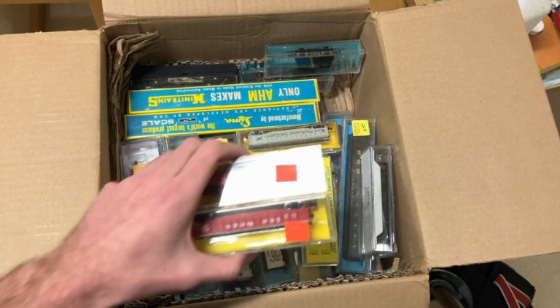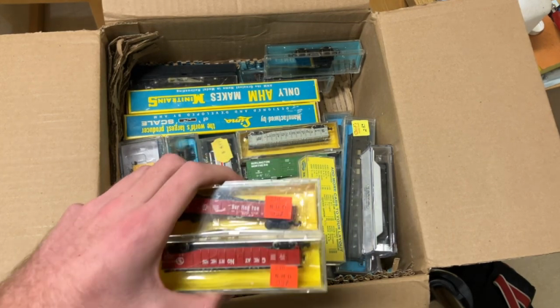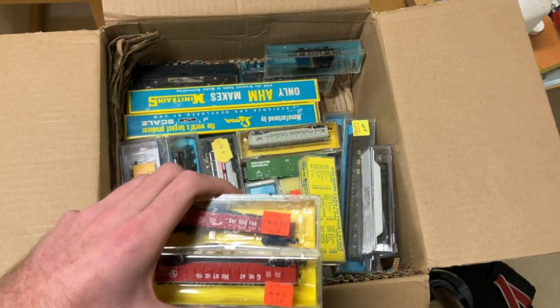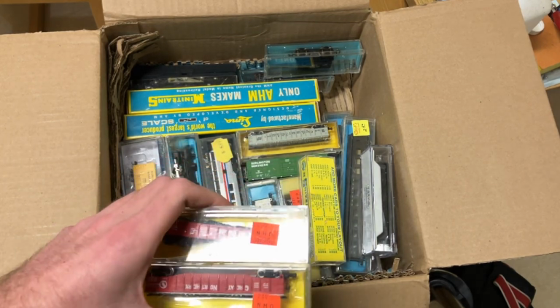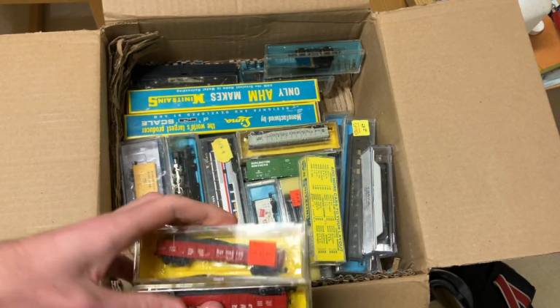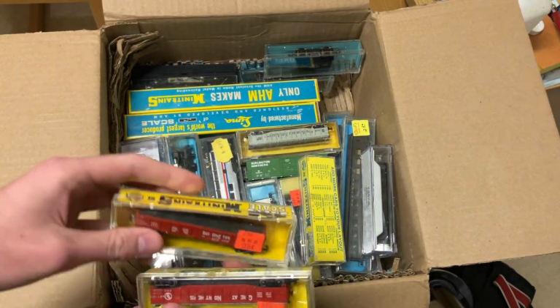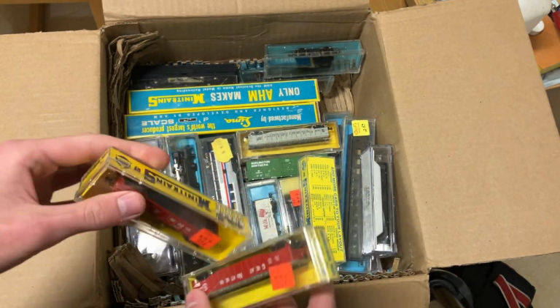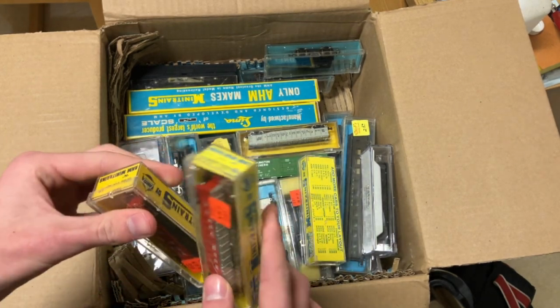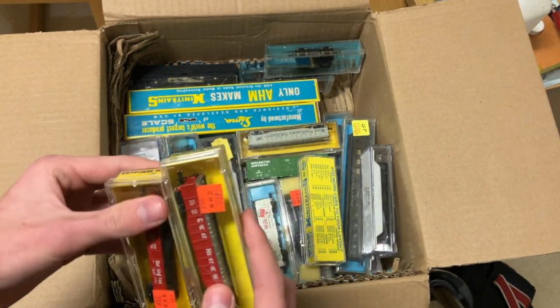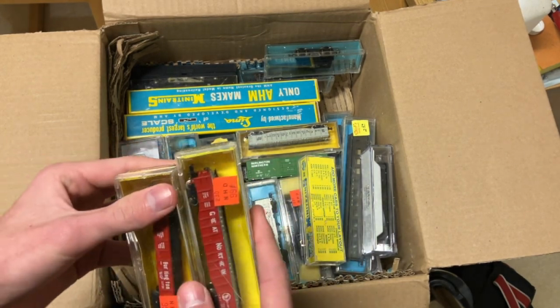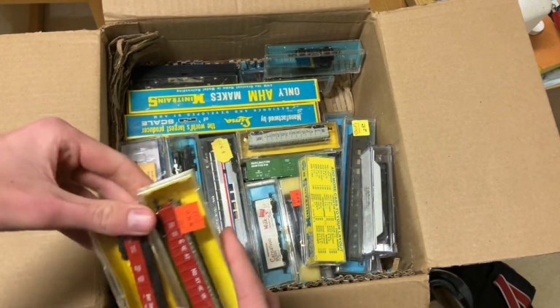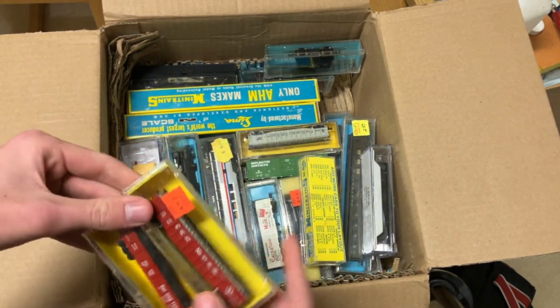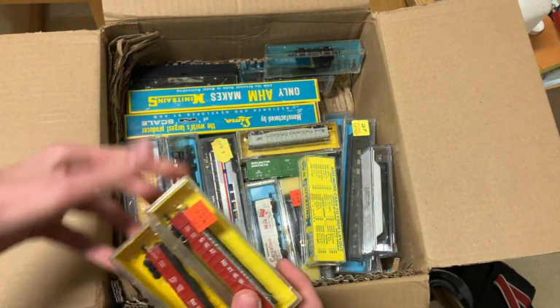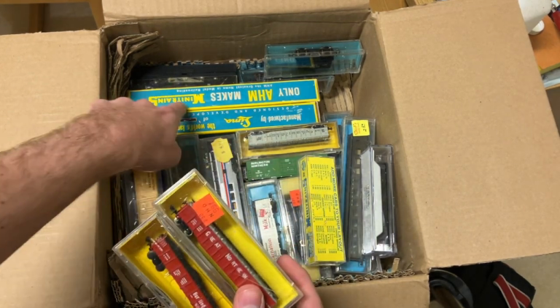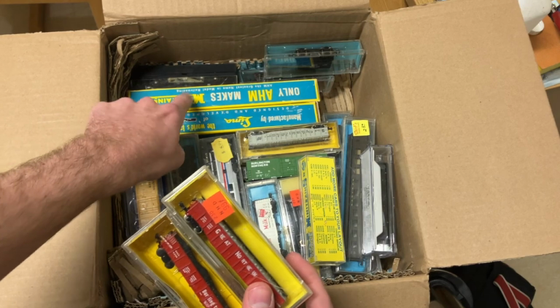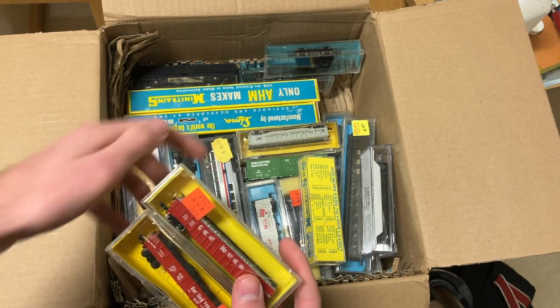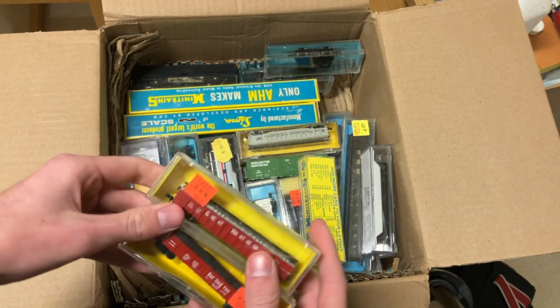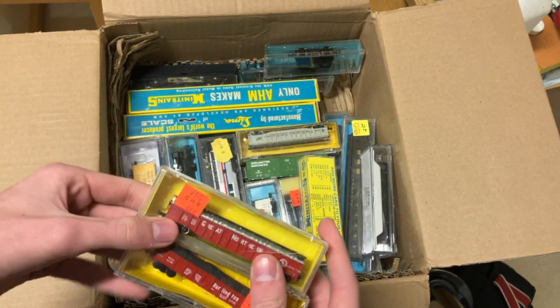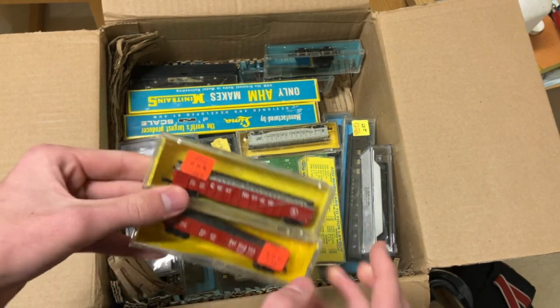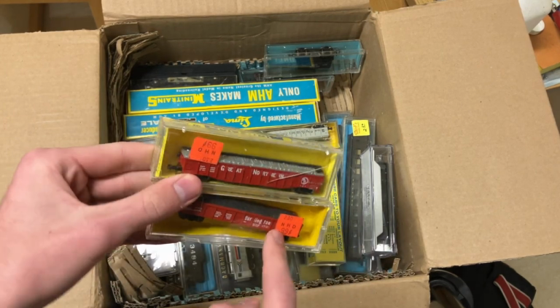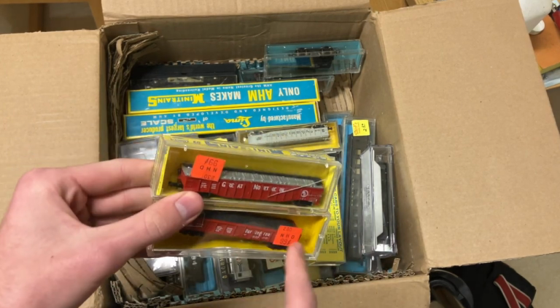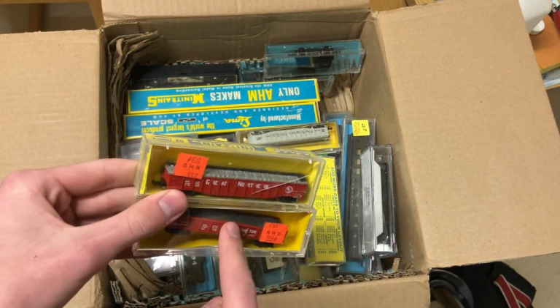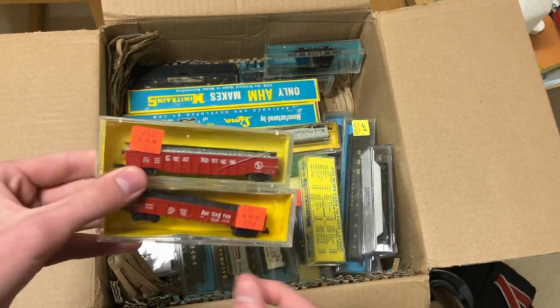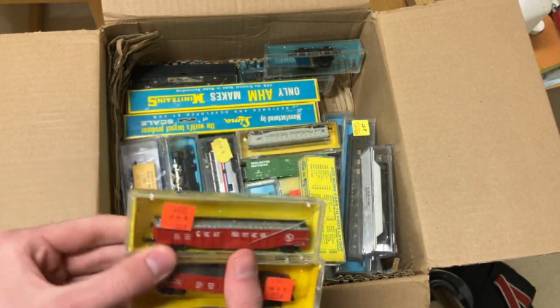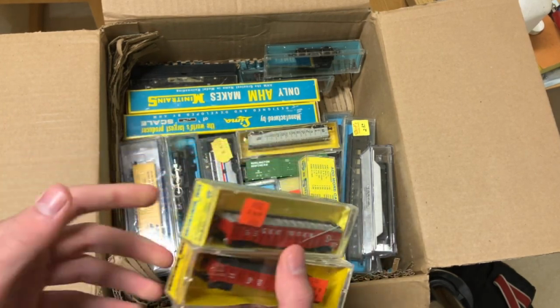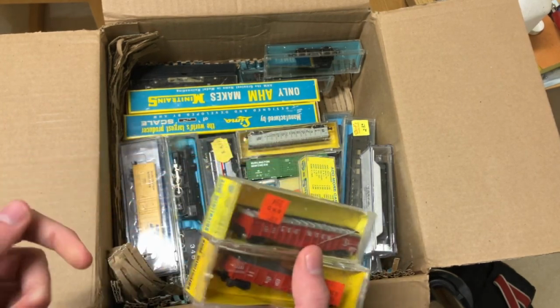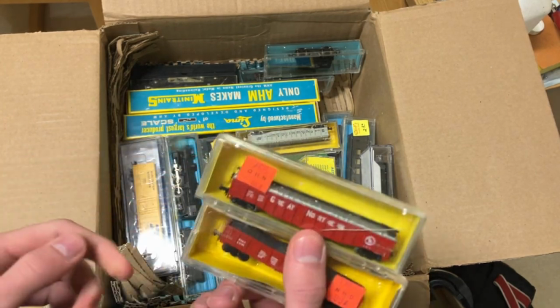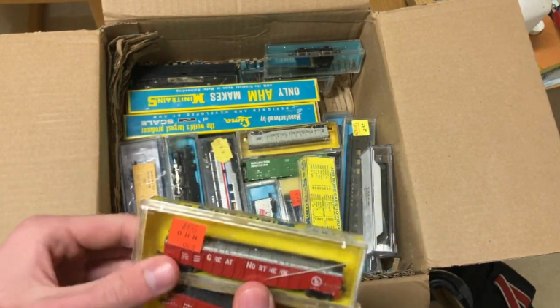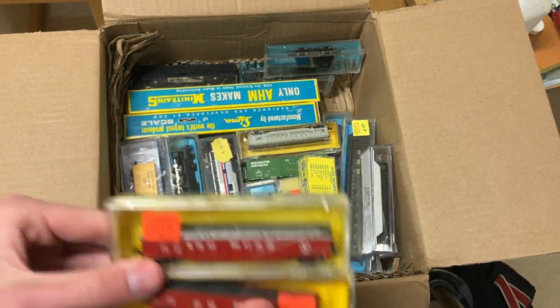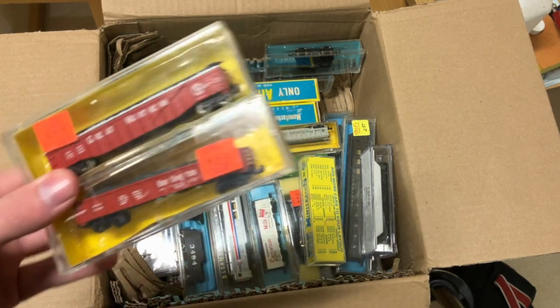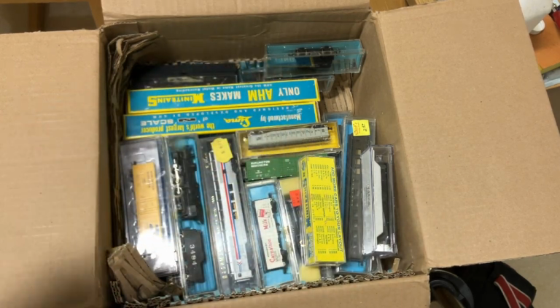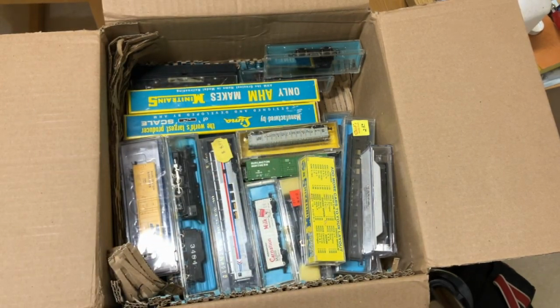Next up, a couple more gondolas: Great Northern and Burlington Route by Mini Trains. Nice. I used to own a few of these when I was little — nice cars, pretty cheap. These won't be very expensive at all.